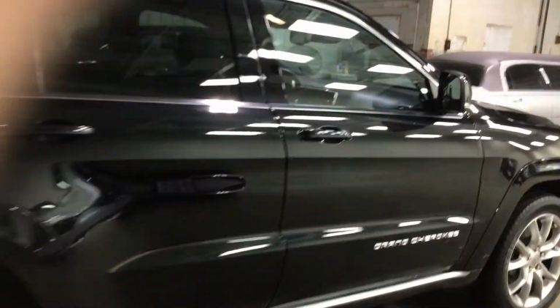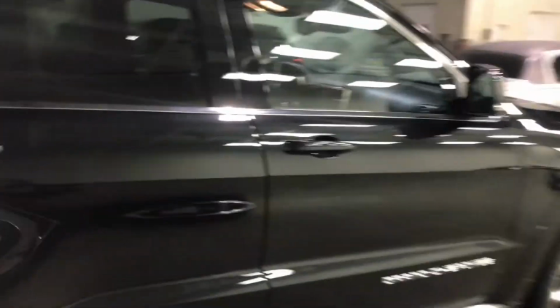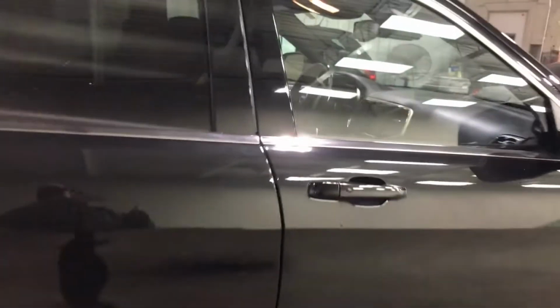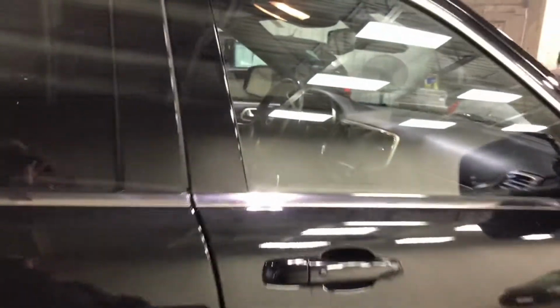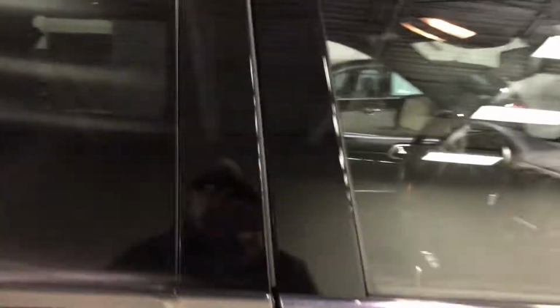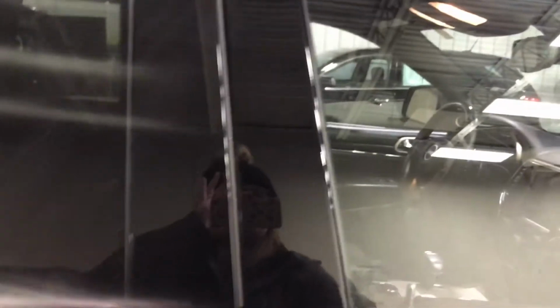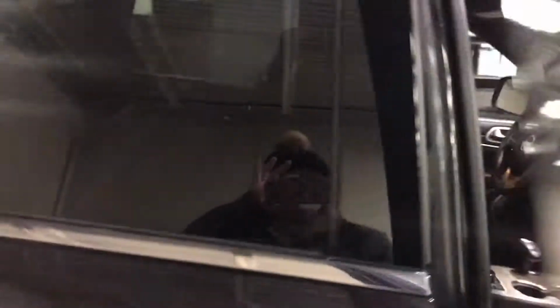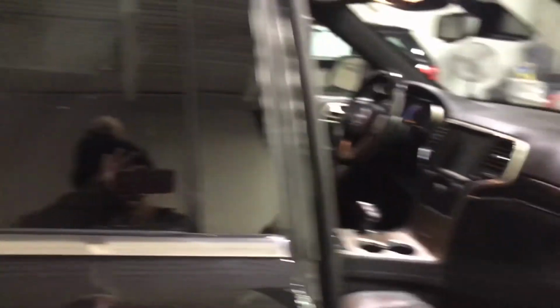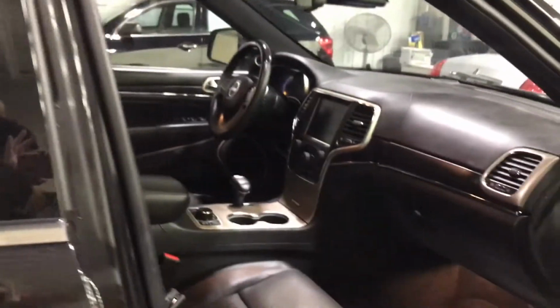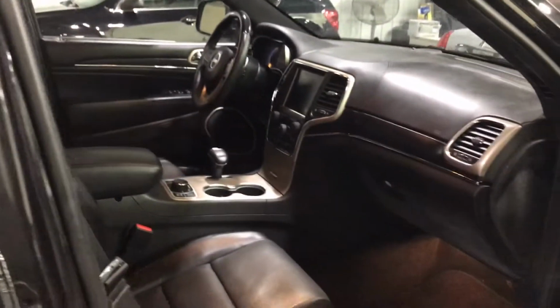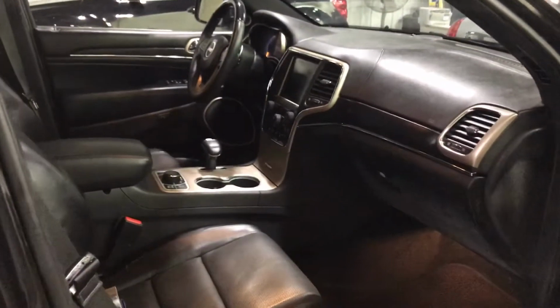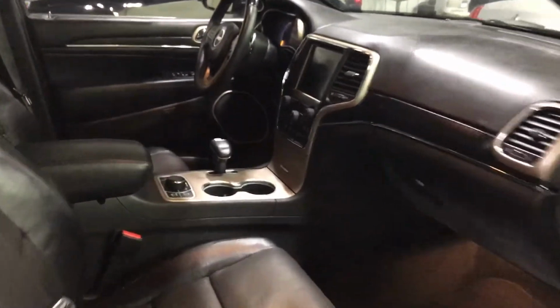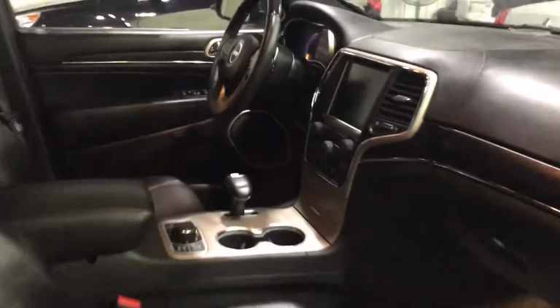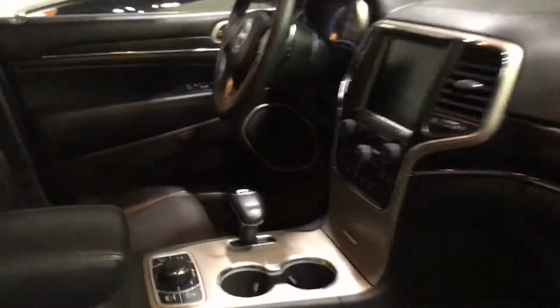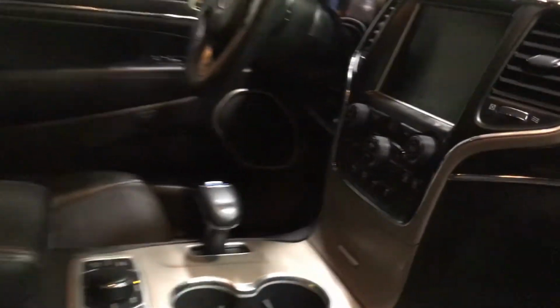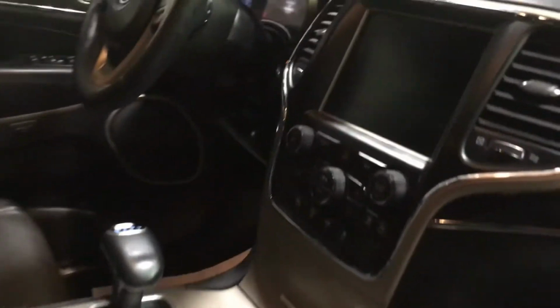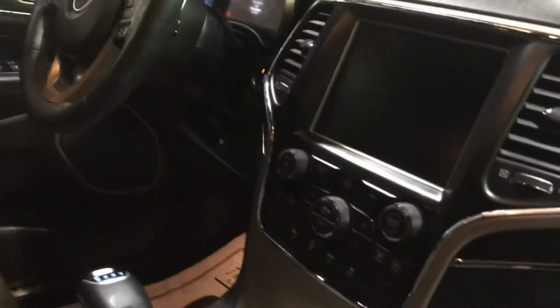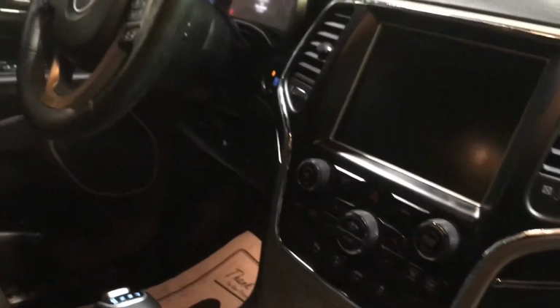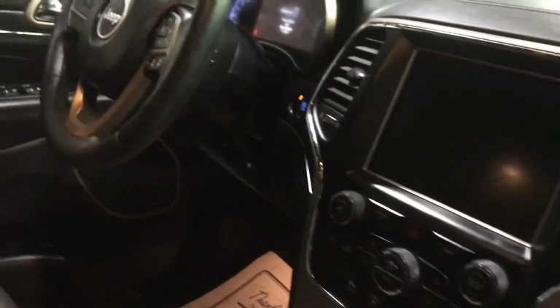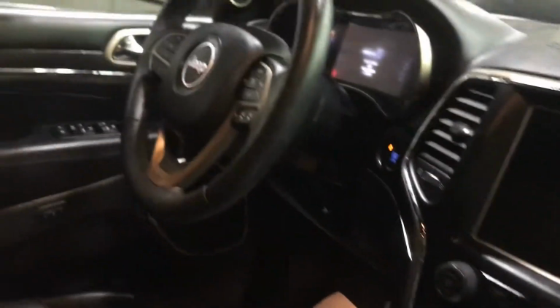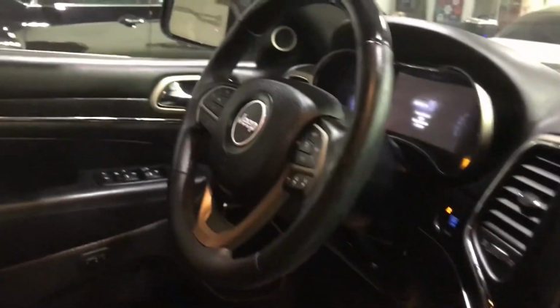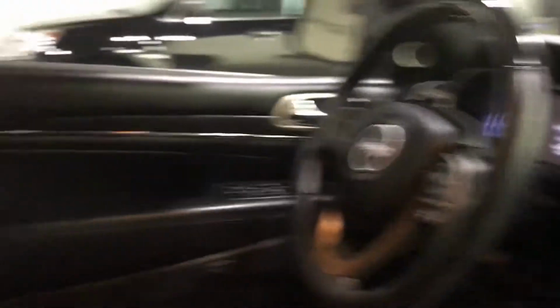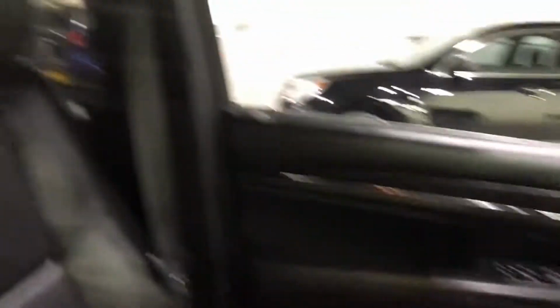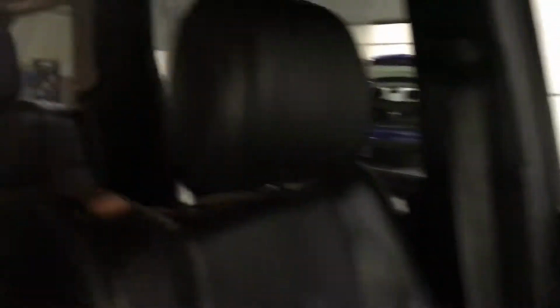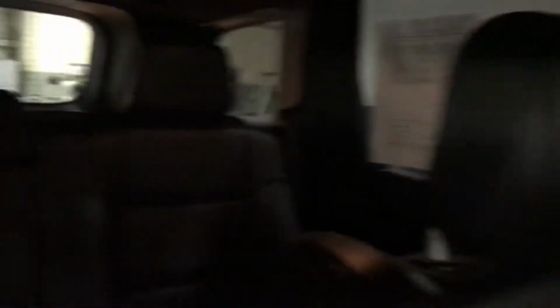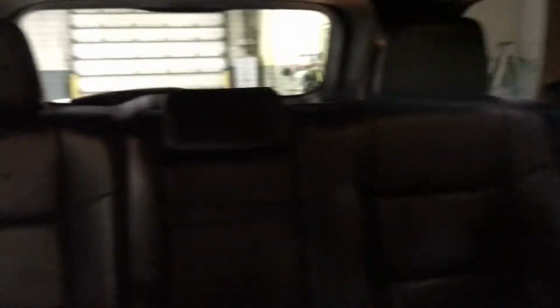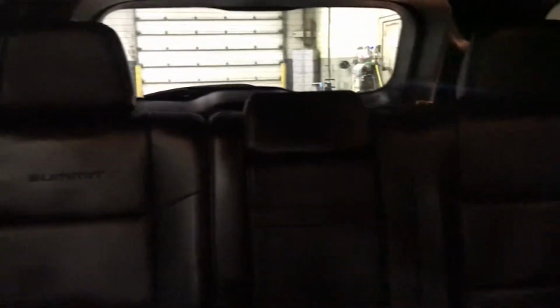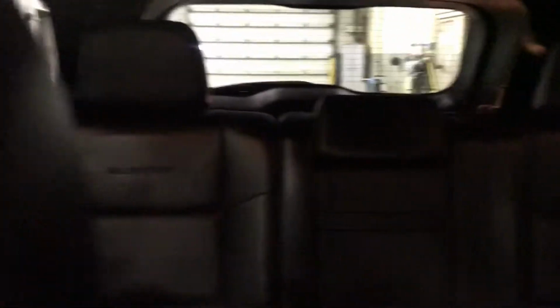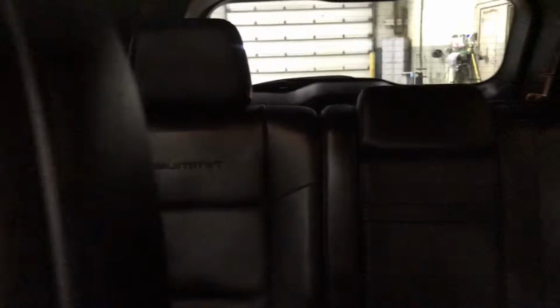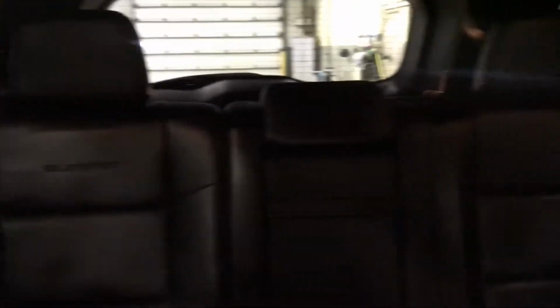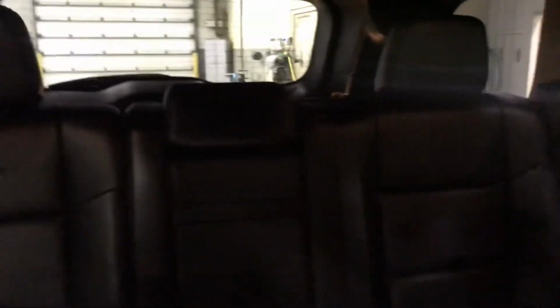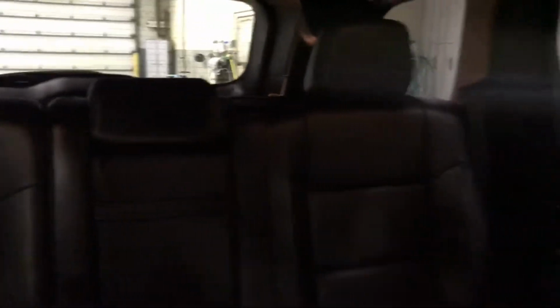Give you an idea of what the inside looks like here — leather seats, big screen, and the back seats. Plenty of cargo room in this one.